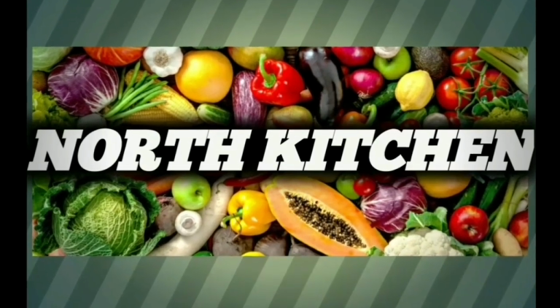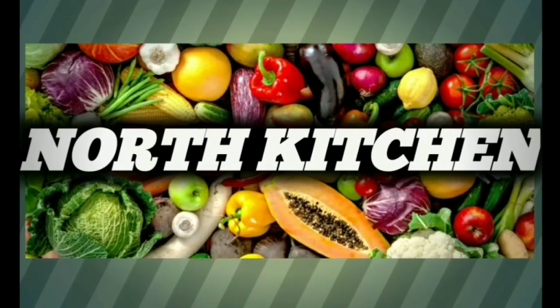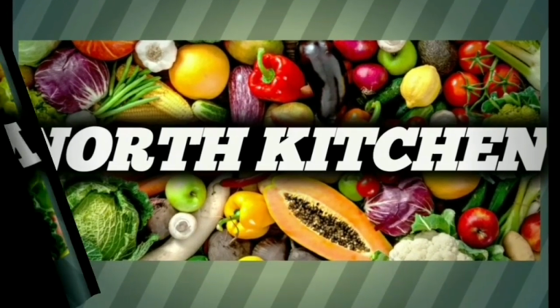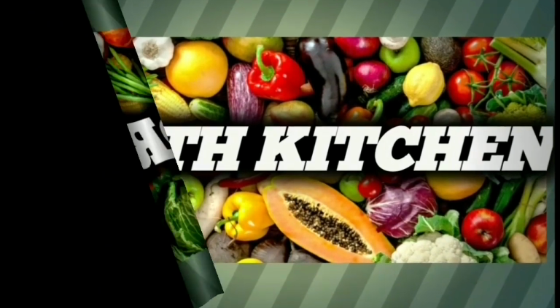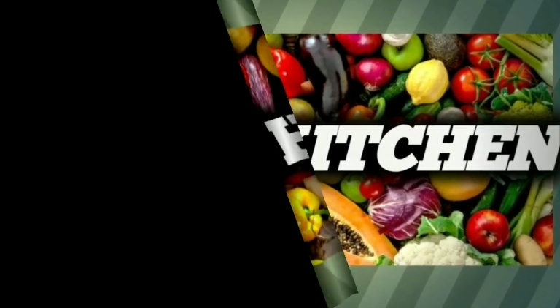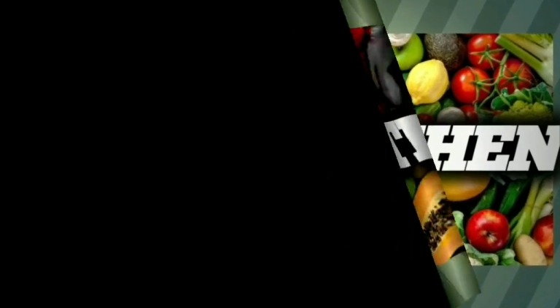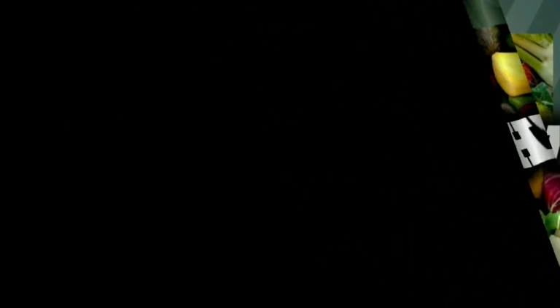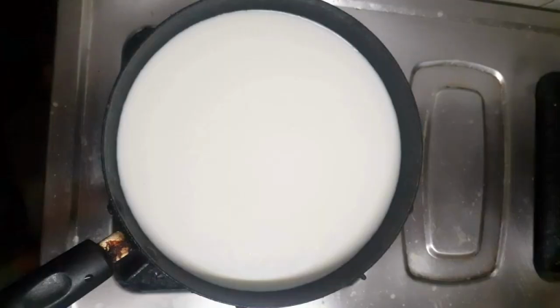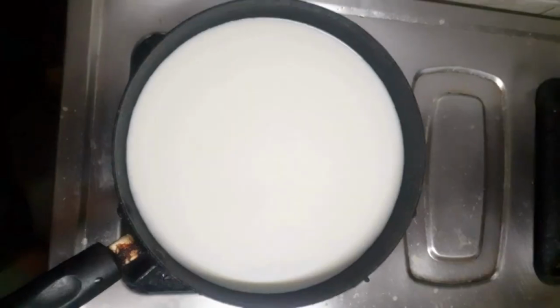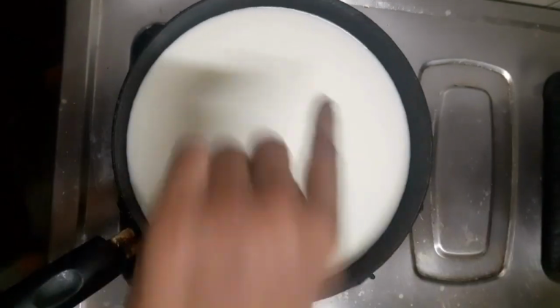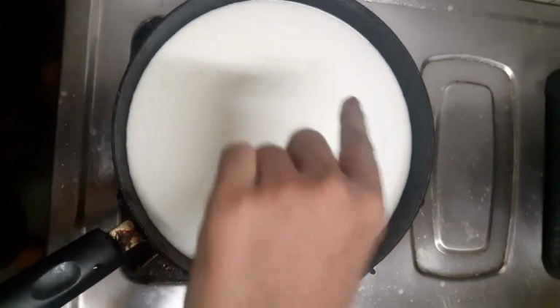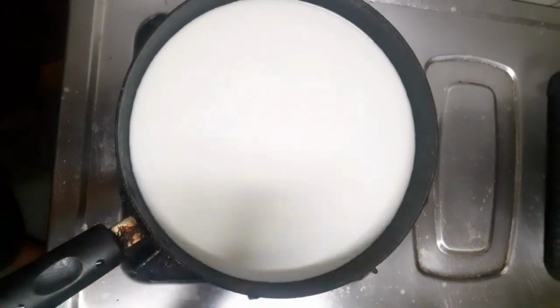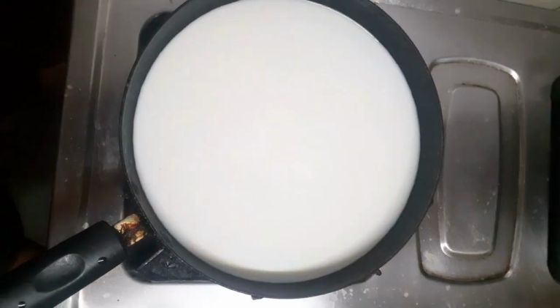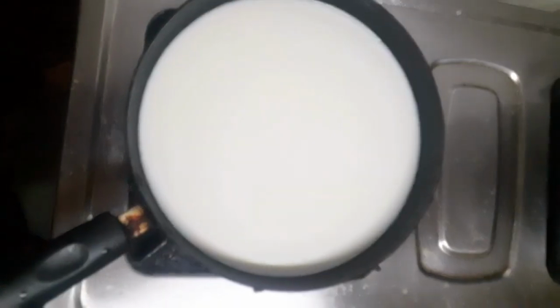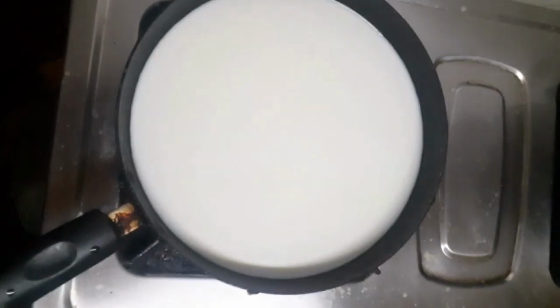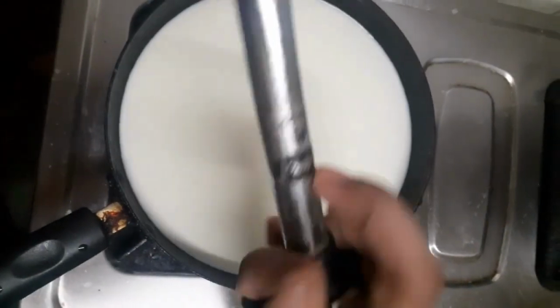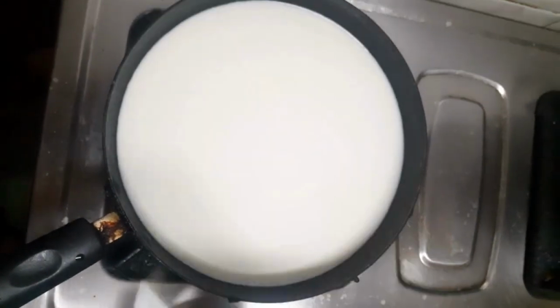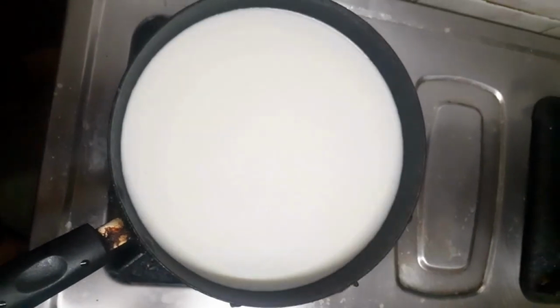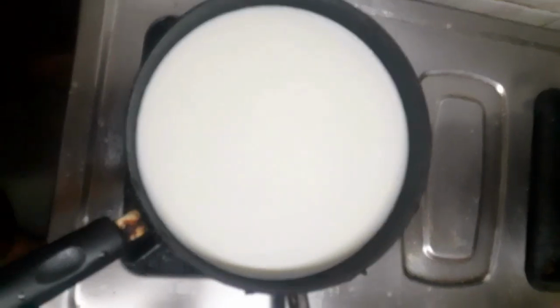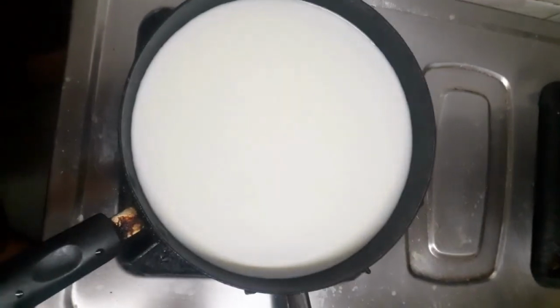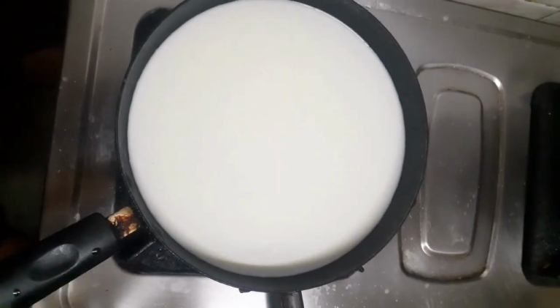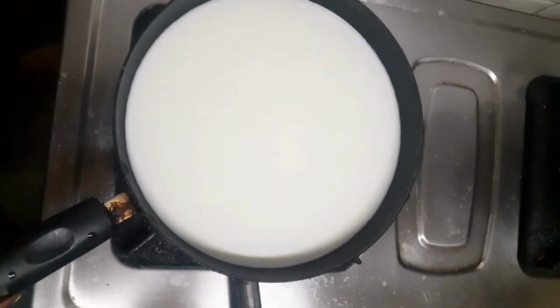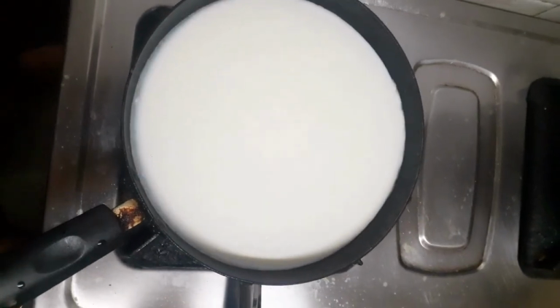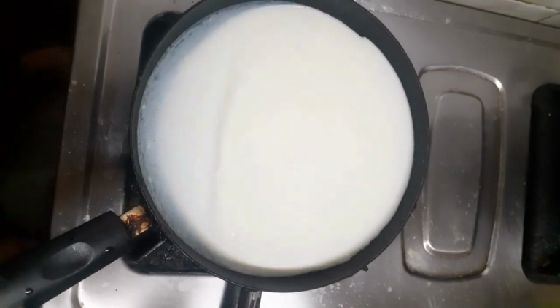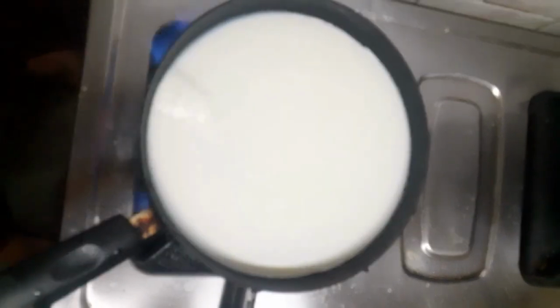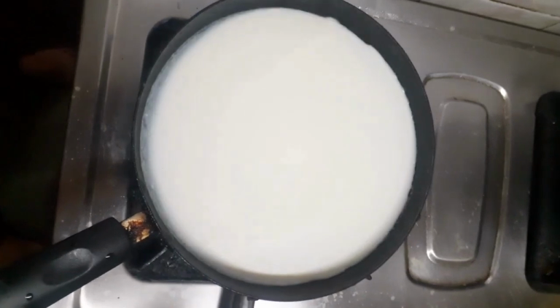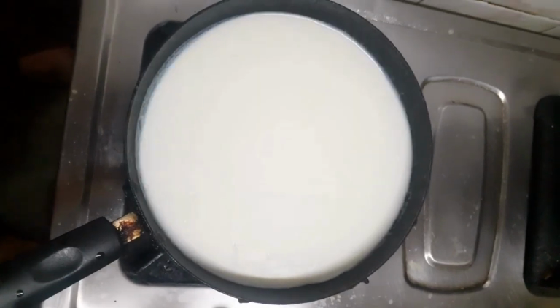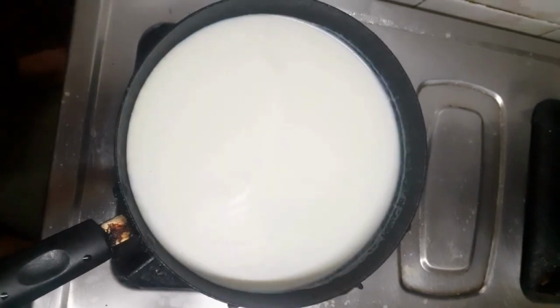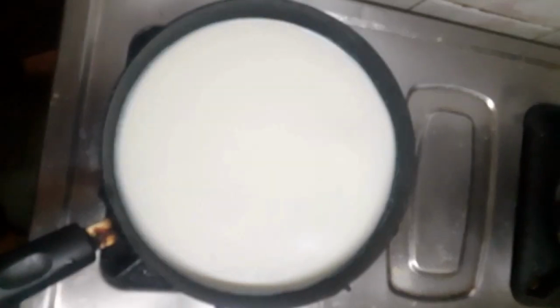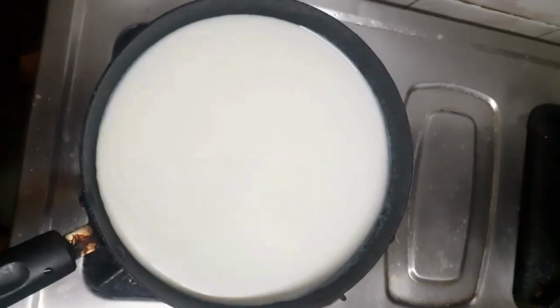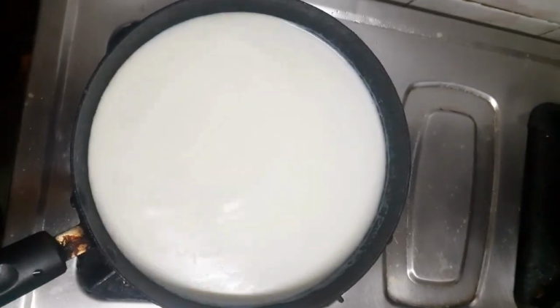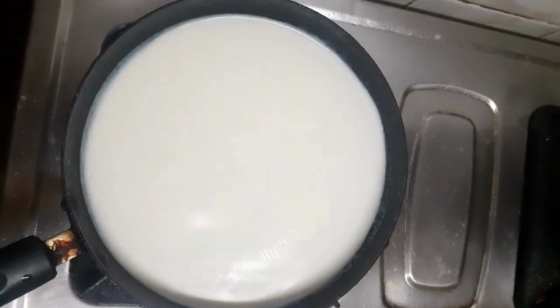Hello guys, welcome back to my channel. As you can see, I have given a cup of milk in this pan. Today I am going to share a new recipe with you.